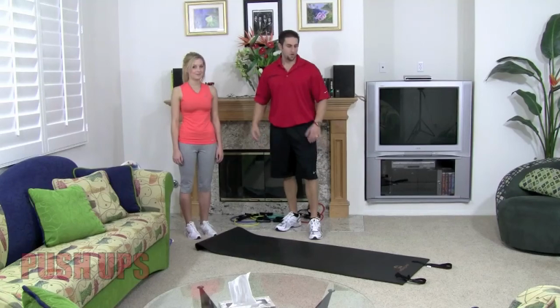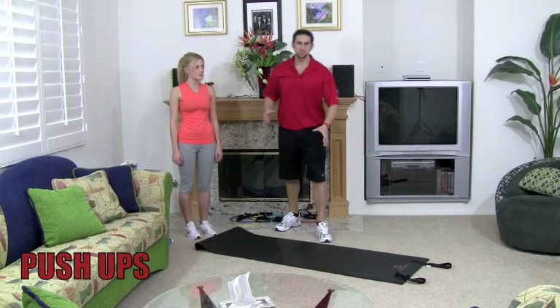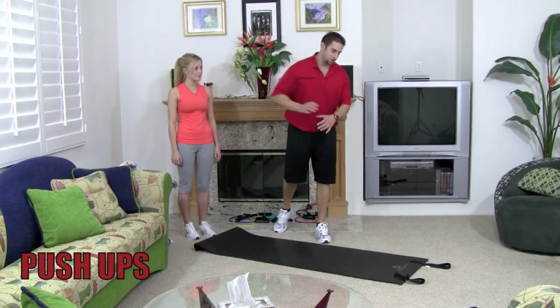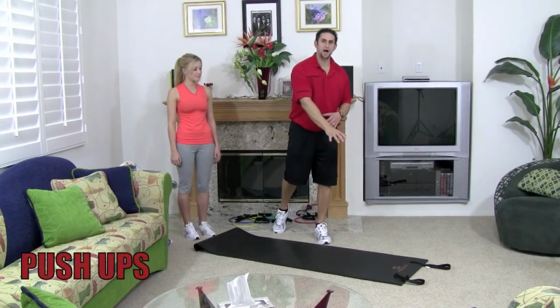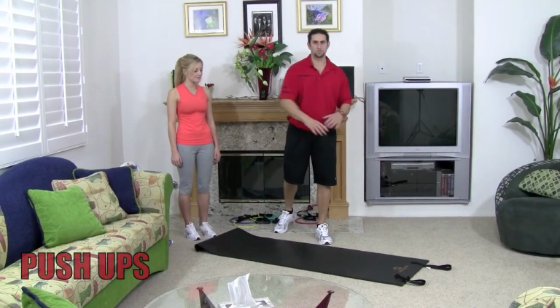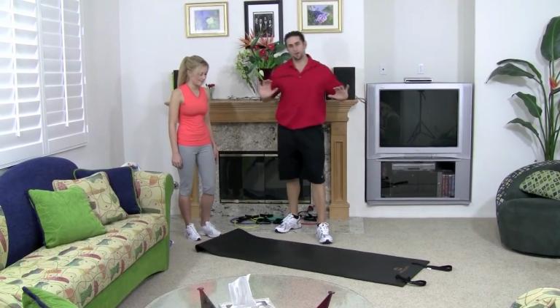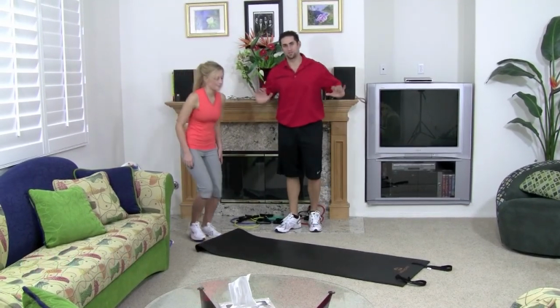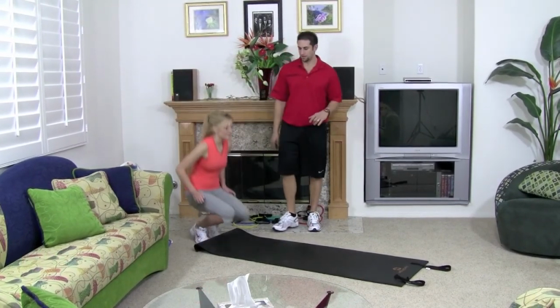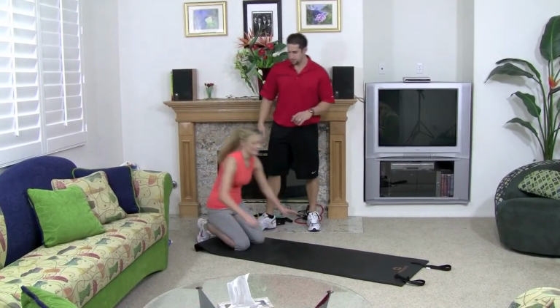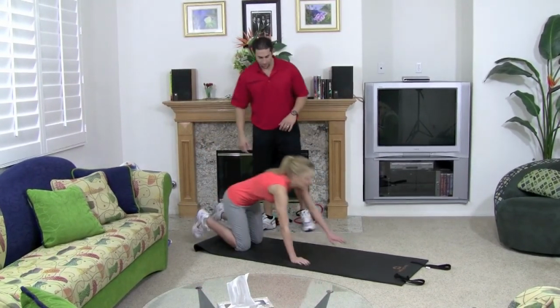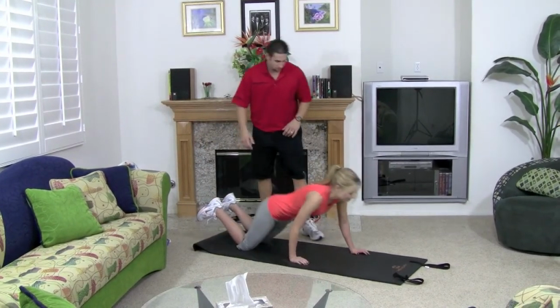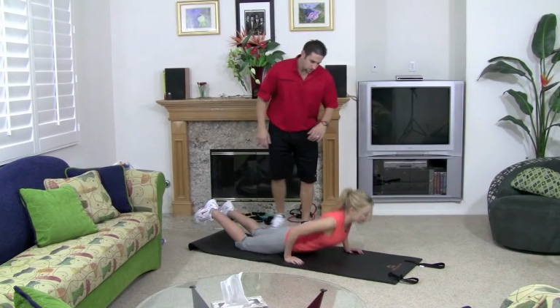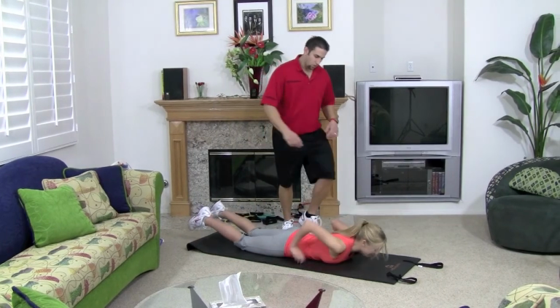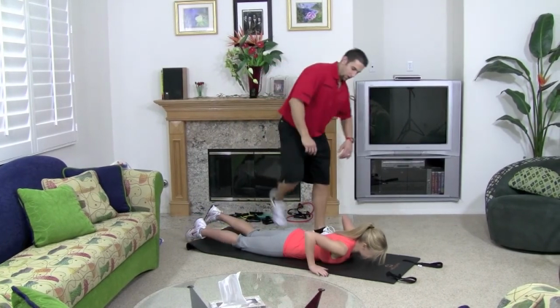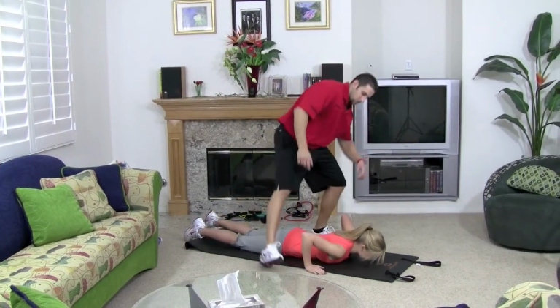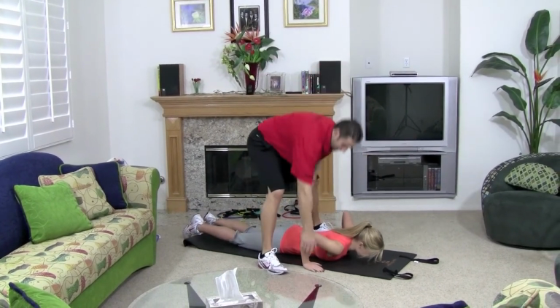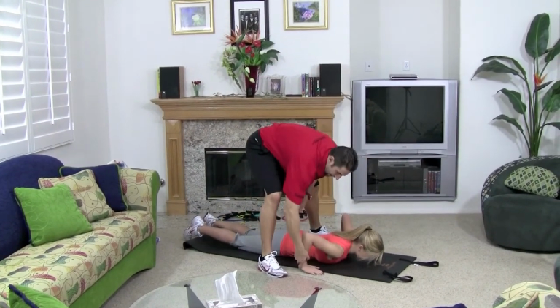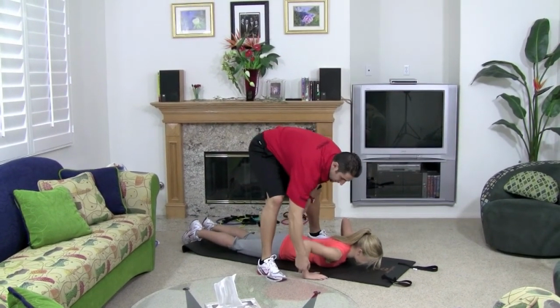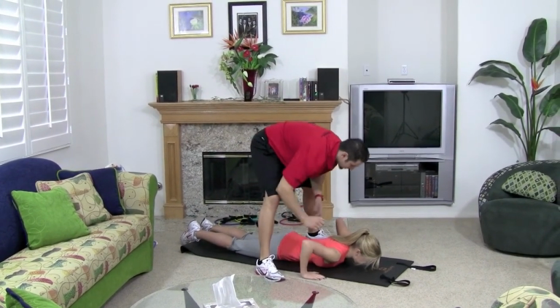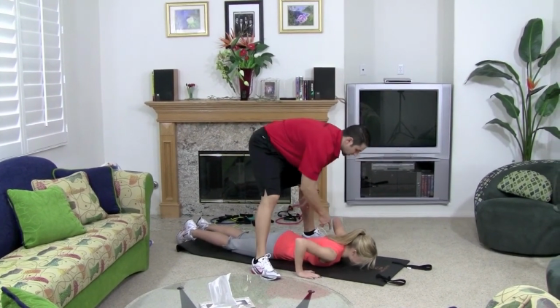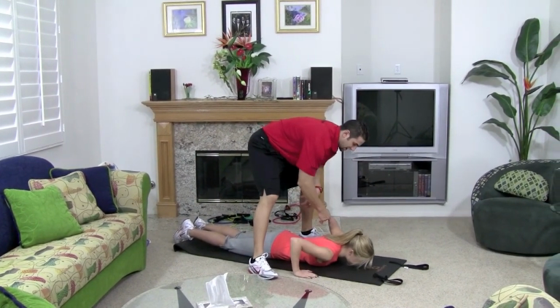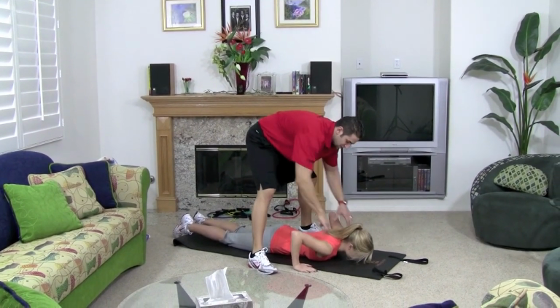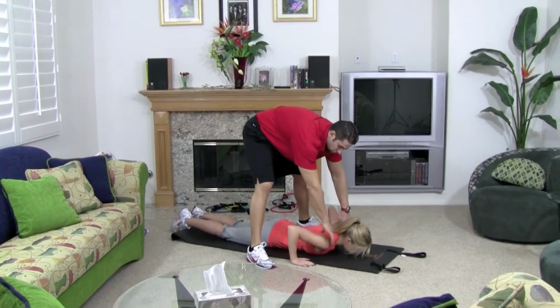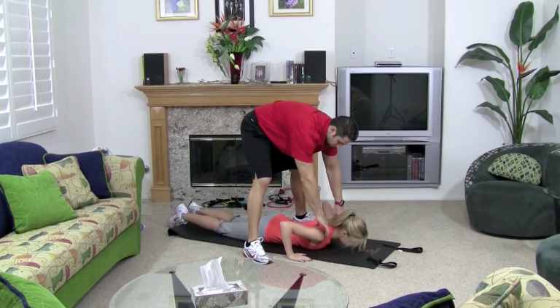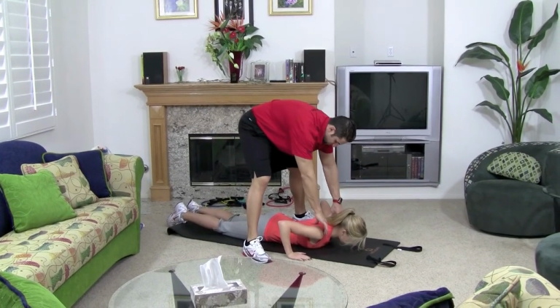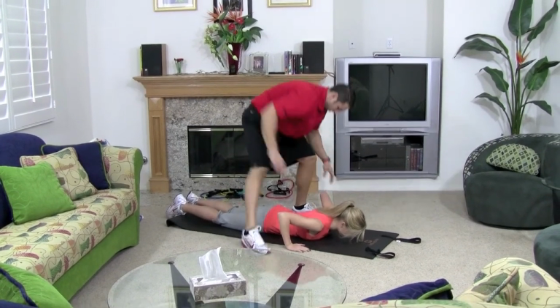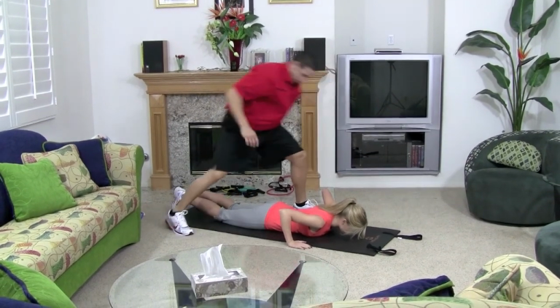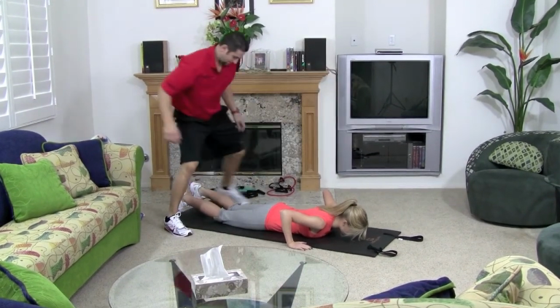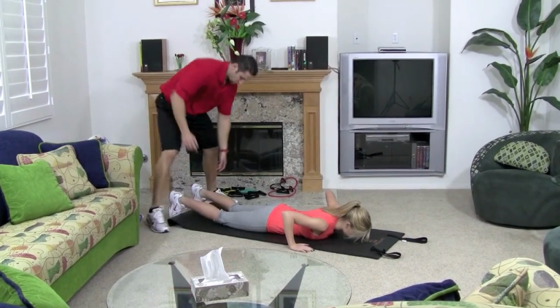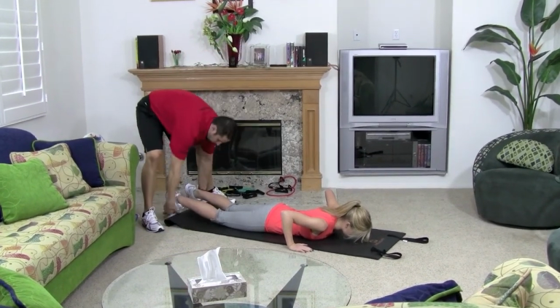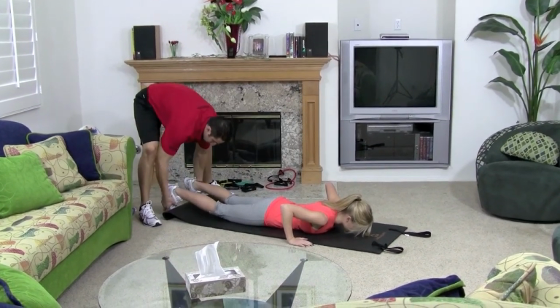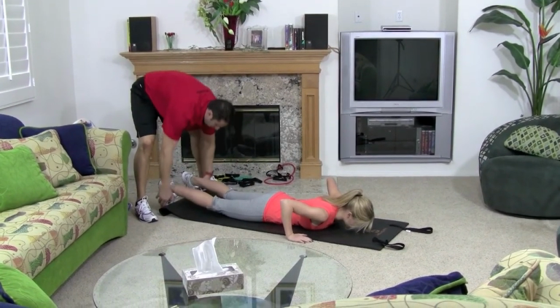The first thing you want to do is lie down so you can line up your hands correctly. You want your elbows and your hands lined up with the center of your chest. You want to drop your shoulders downward and plant your toes on the floor nice and strong.